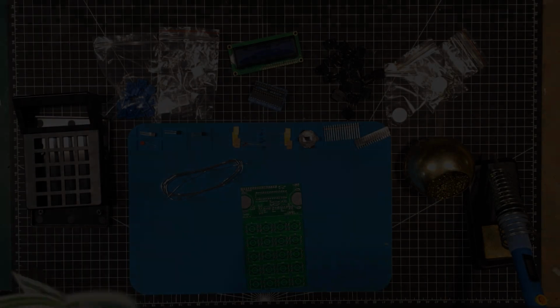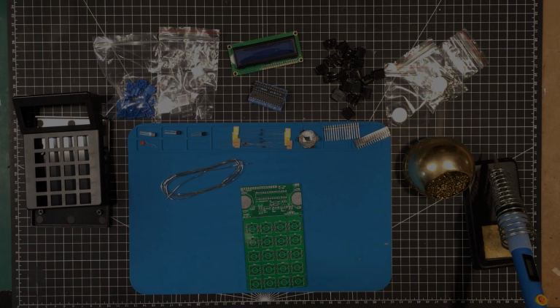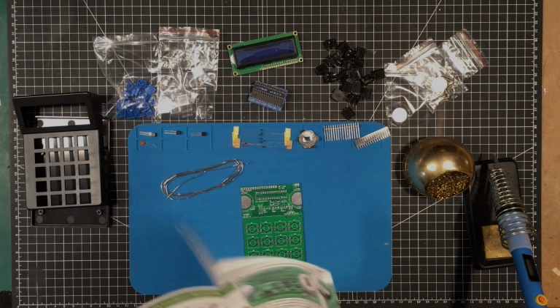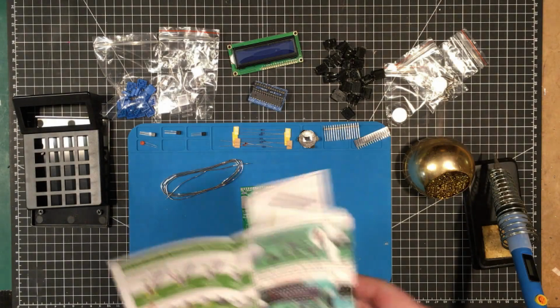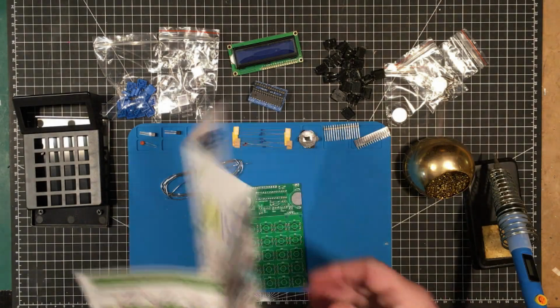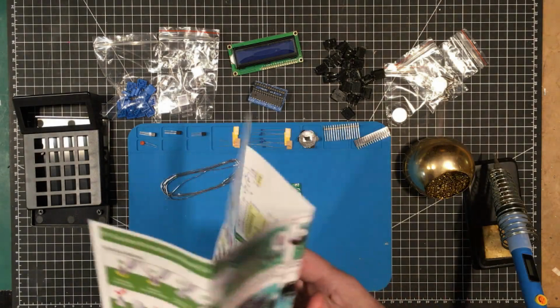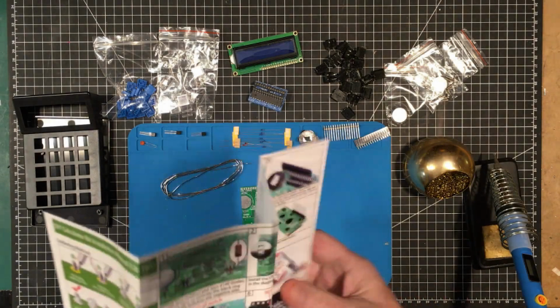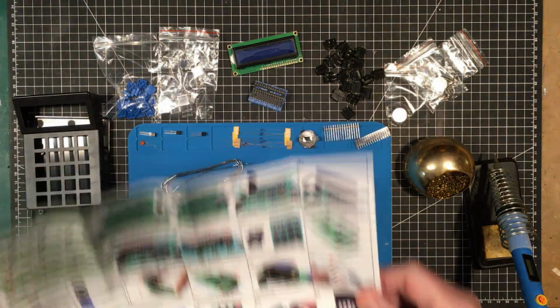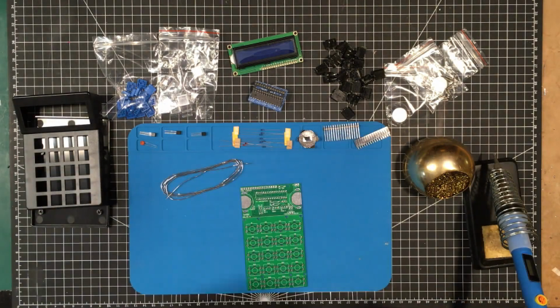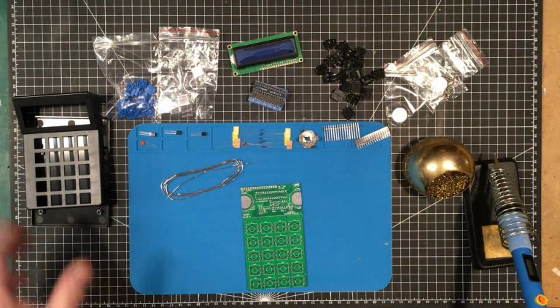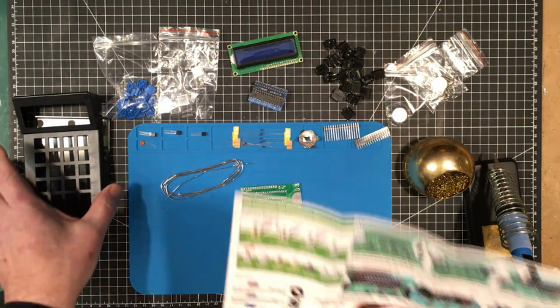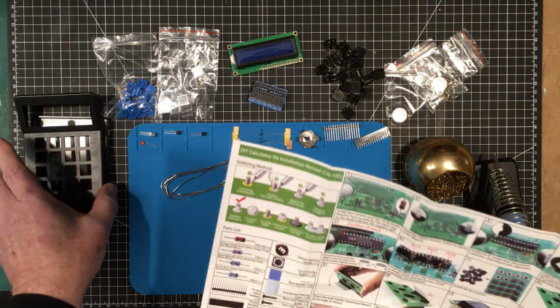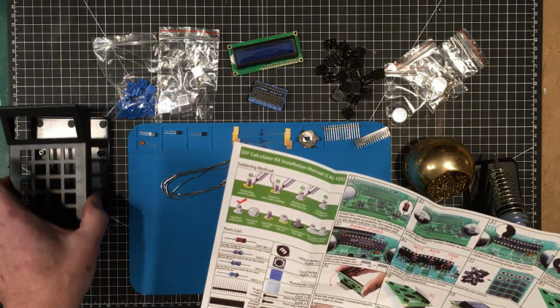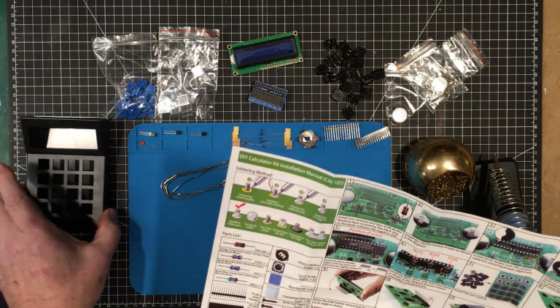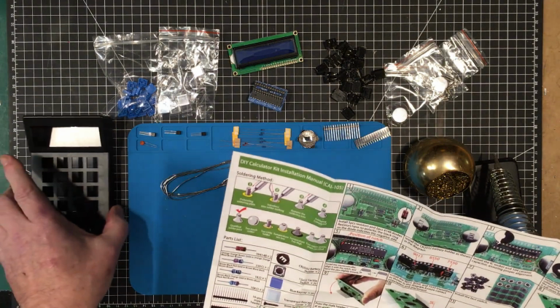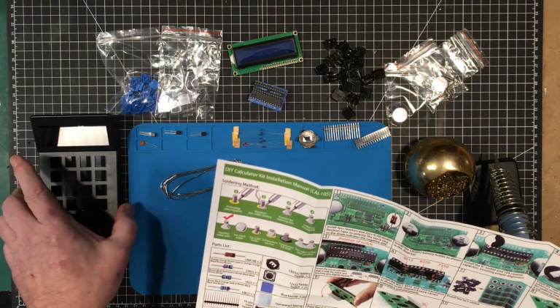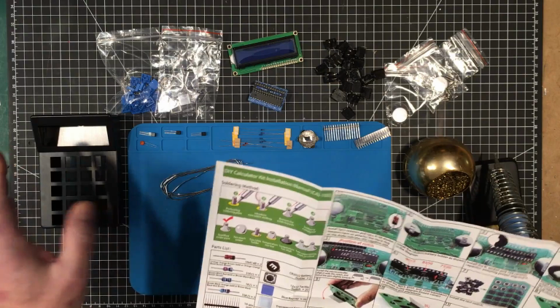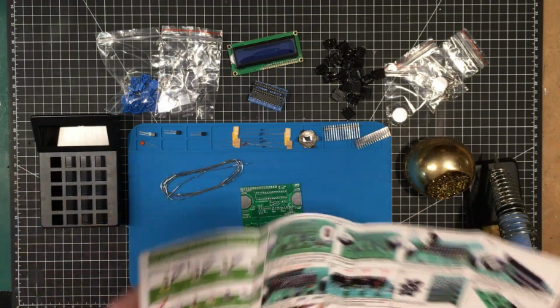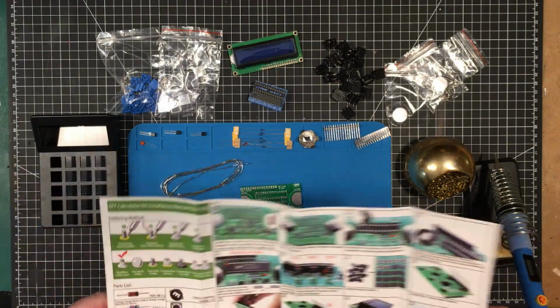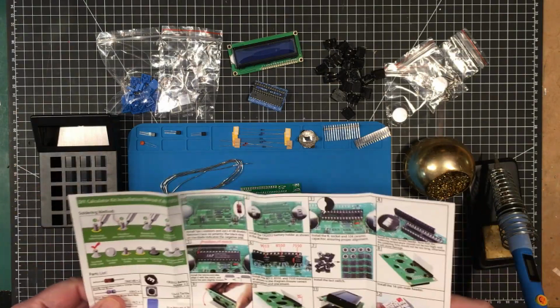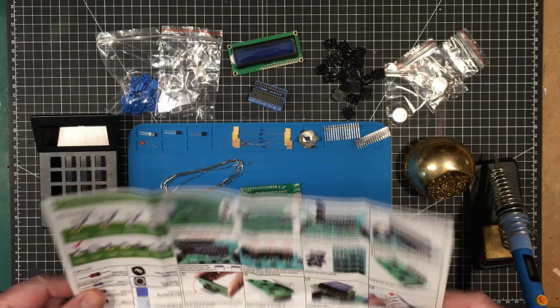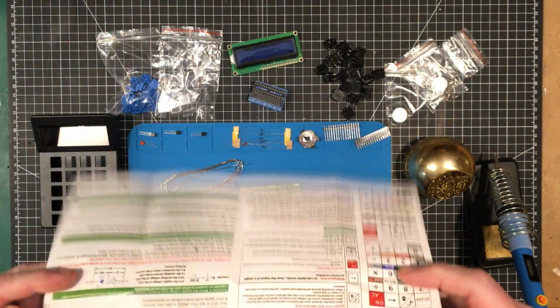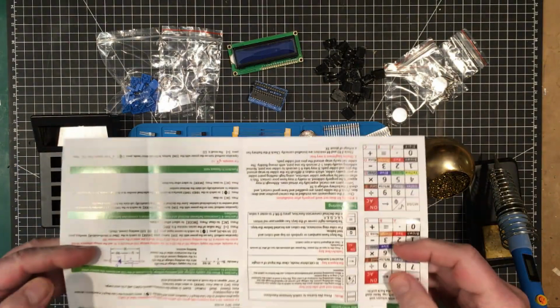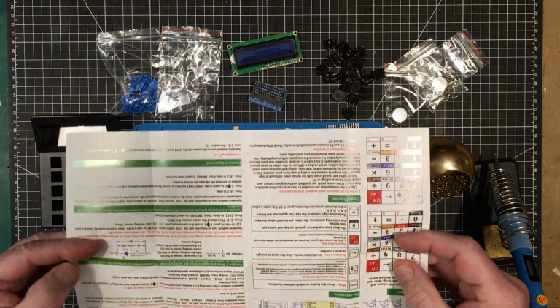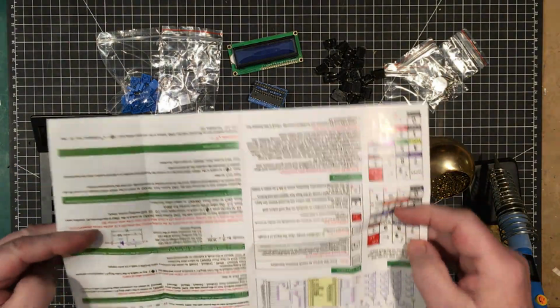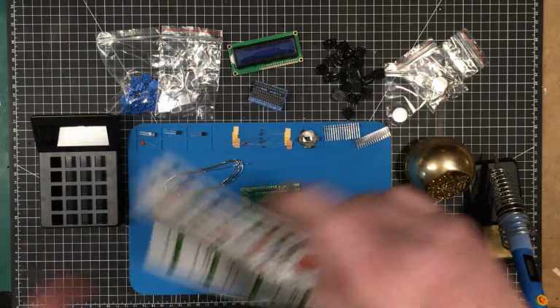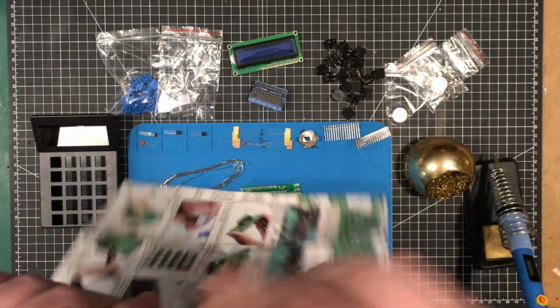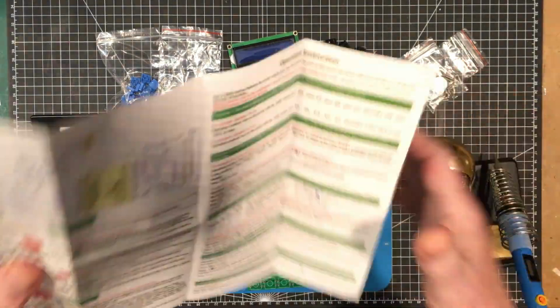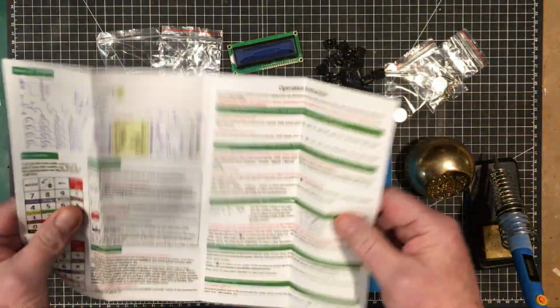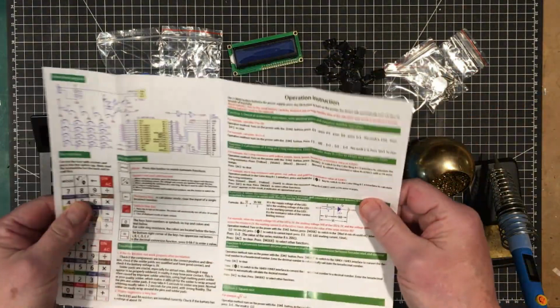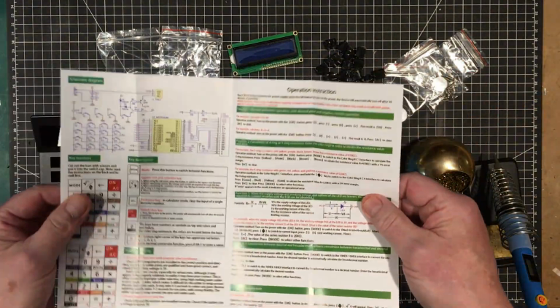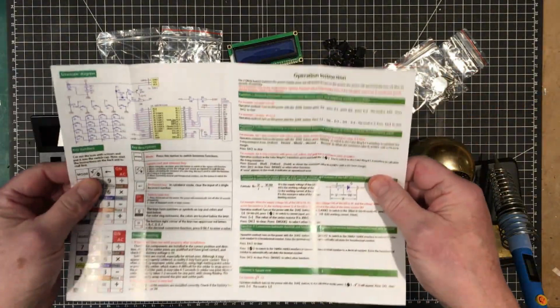Welcome back to the lab folks. Today we're going to build this calculator. I've been looking forward to this. I think this is a neat little thing. It's nice.